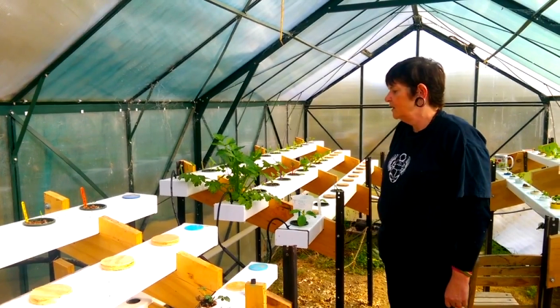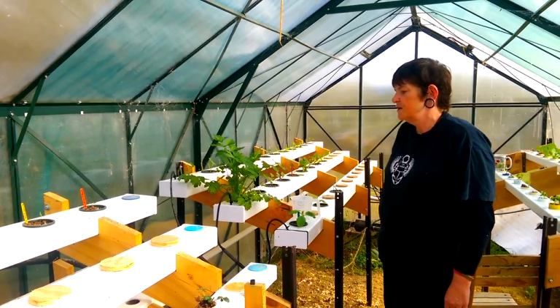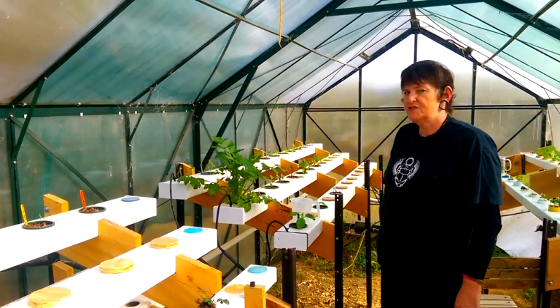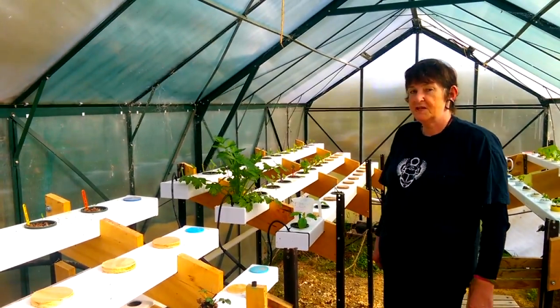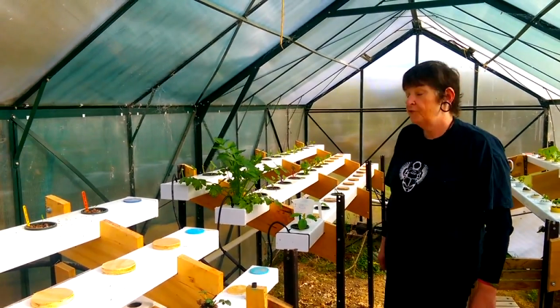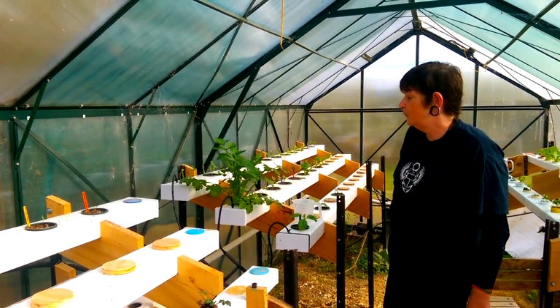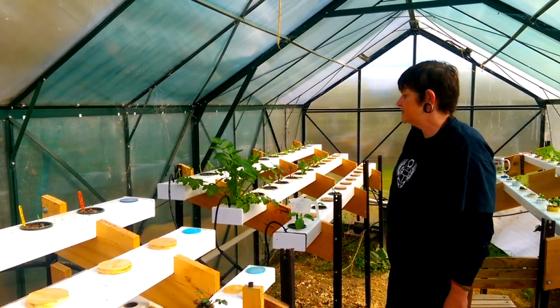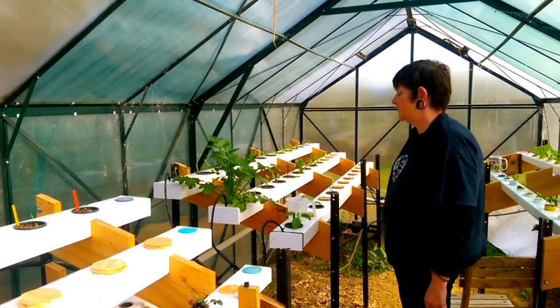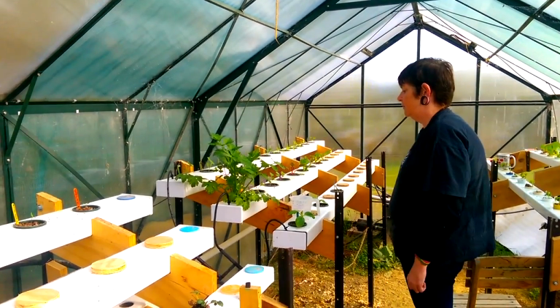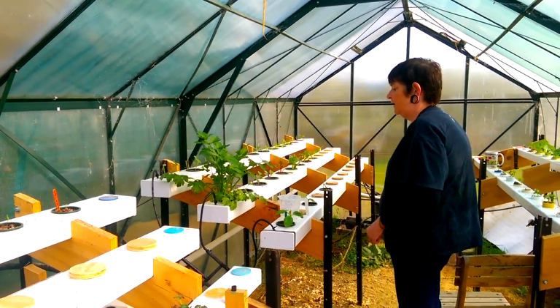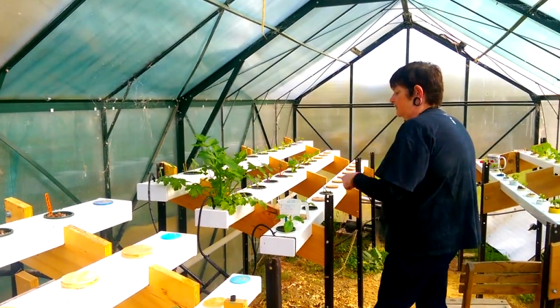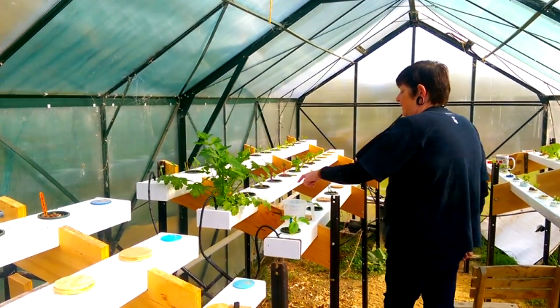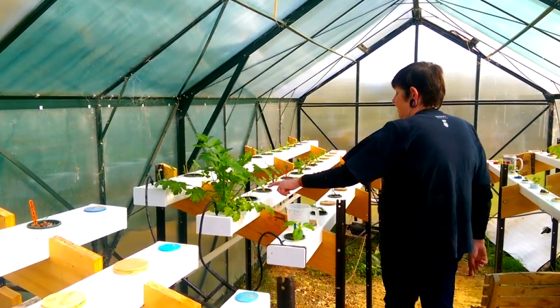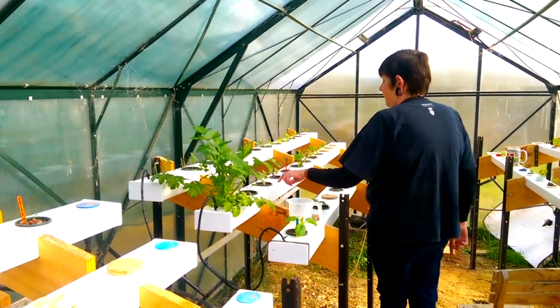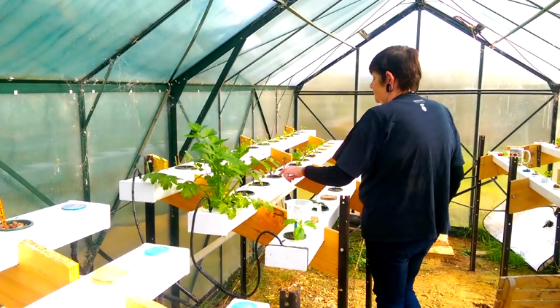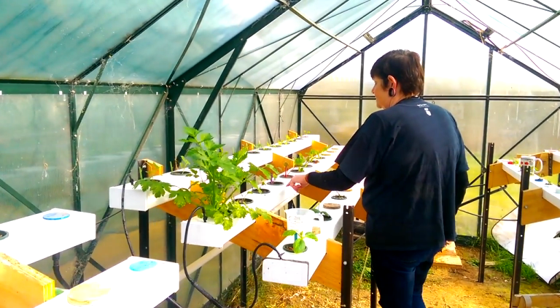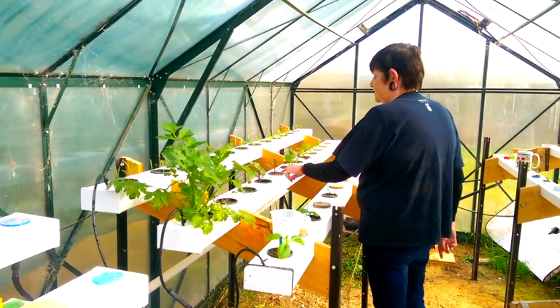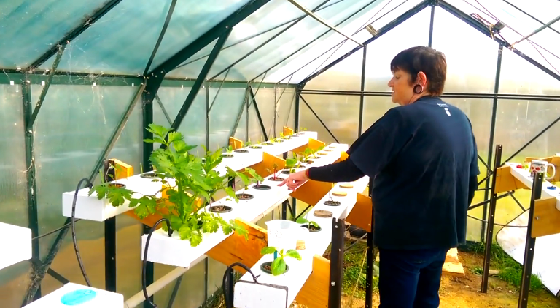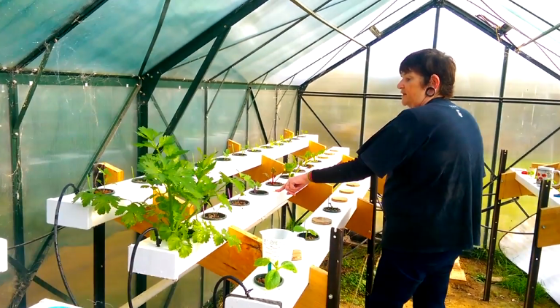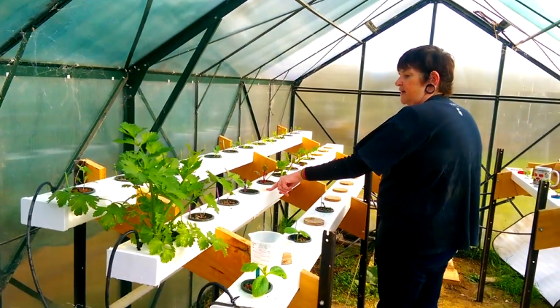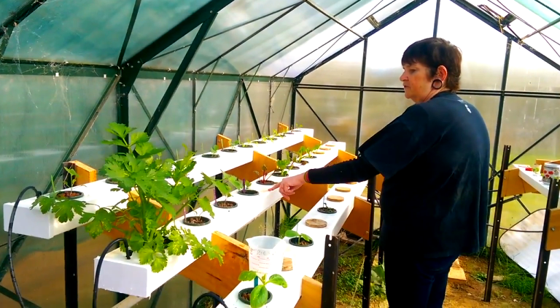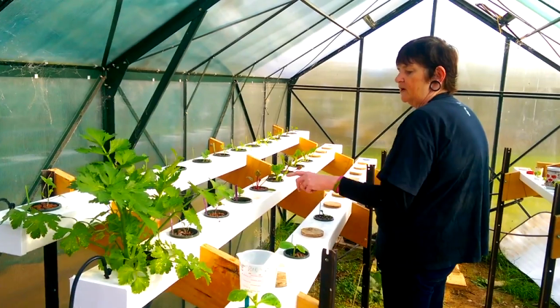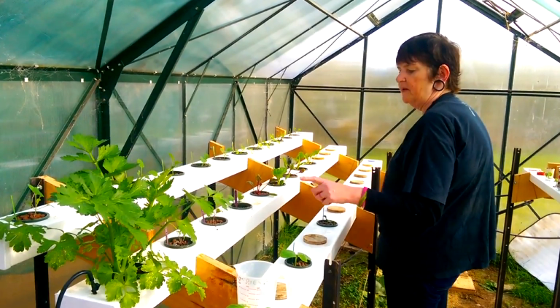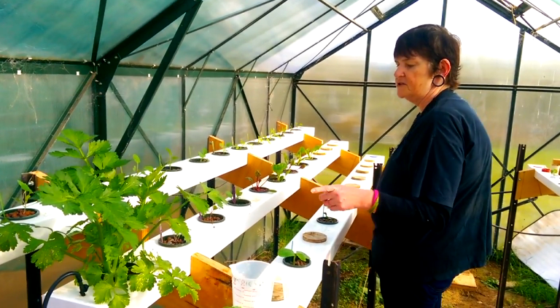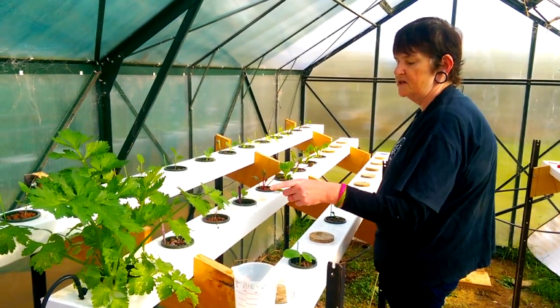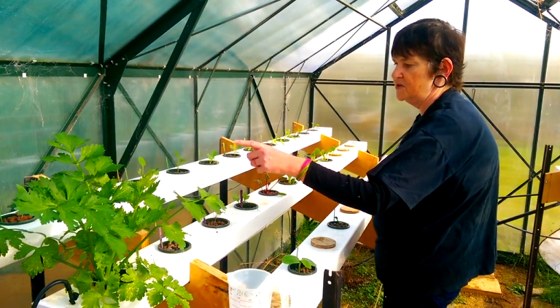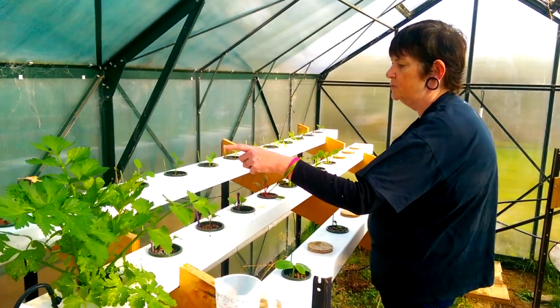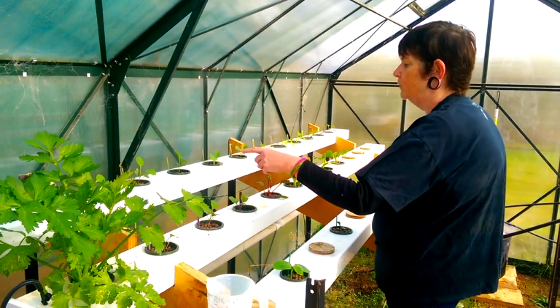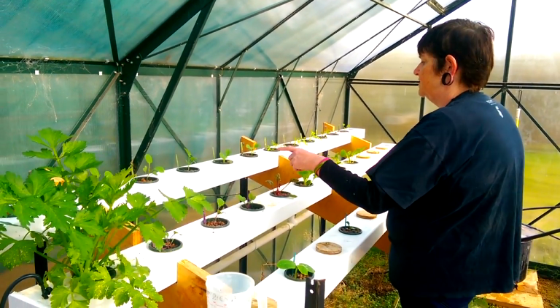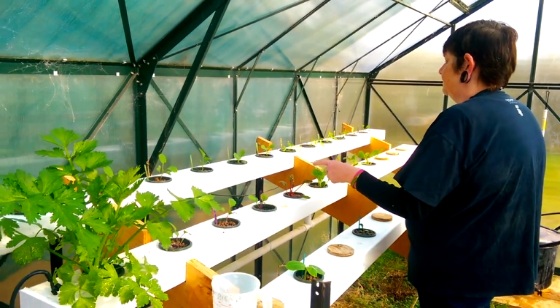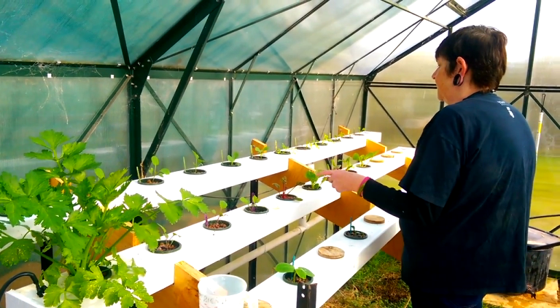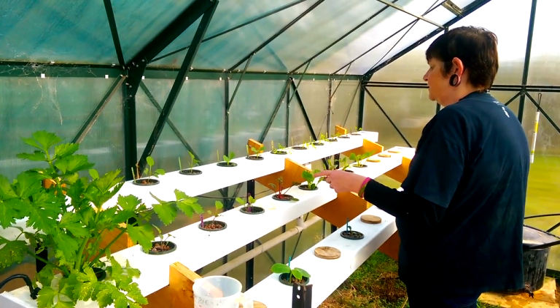It's just over four weeks since we got back, and I planted these on the Saturday after we got back, so these must all be four weeks after planting.